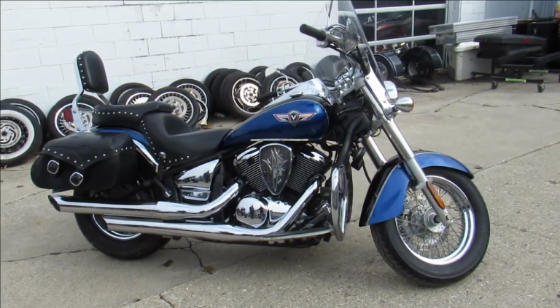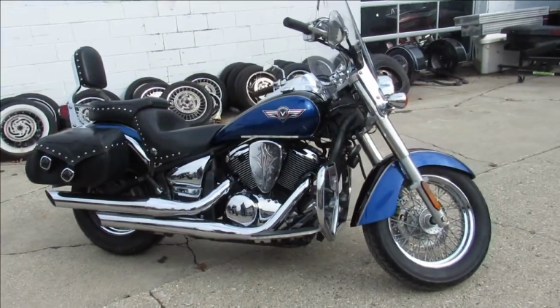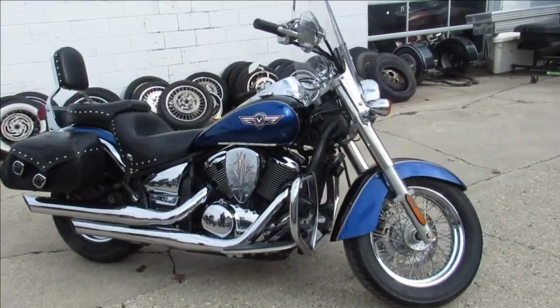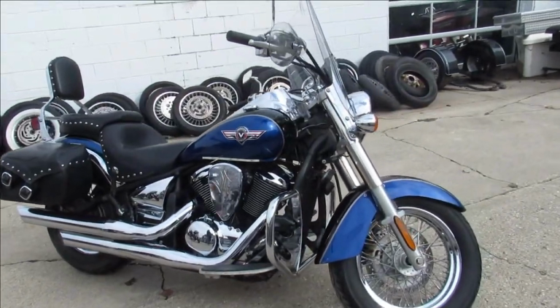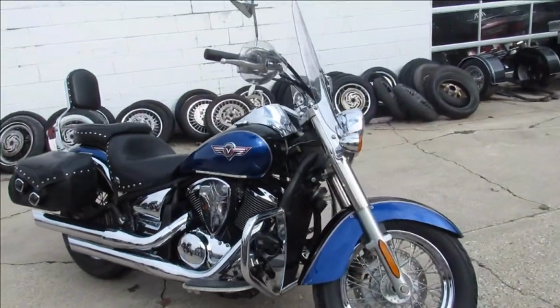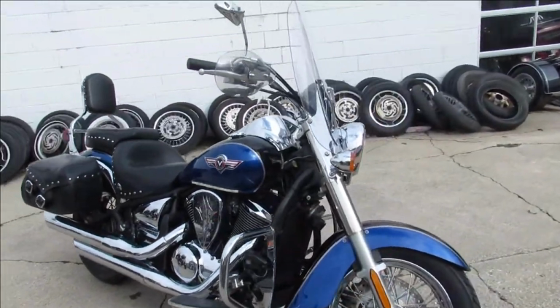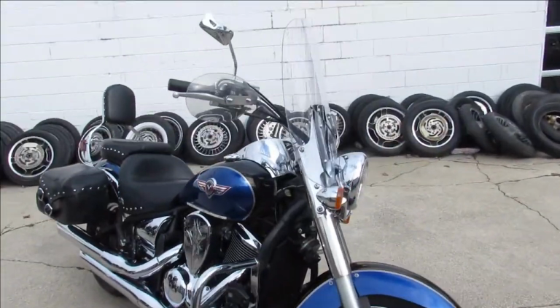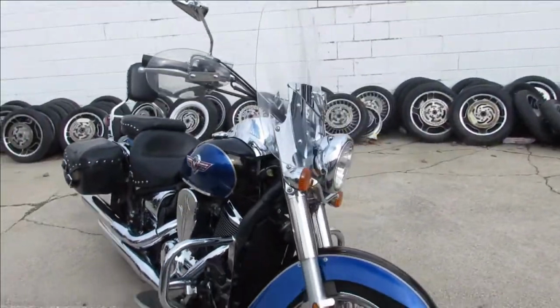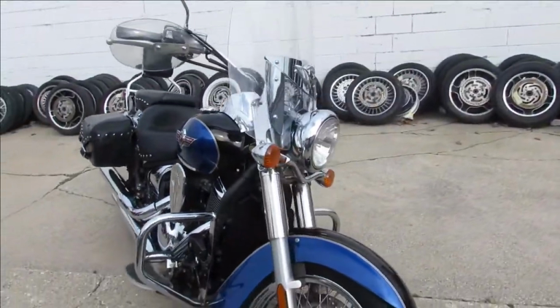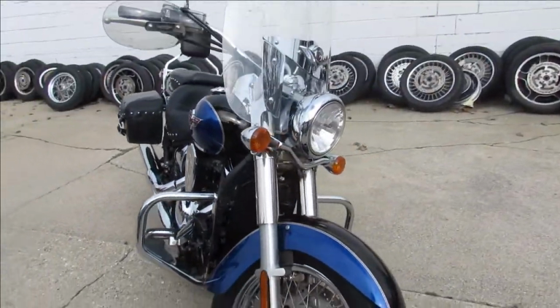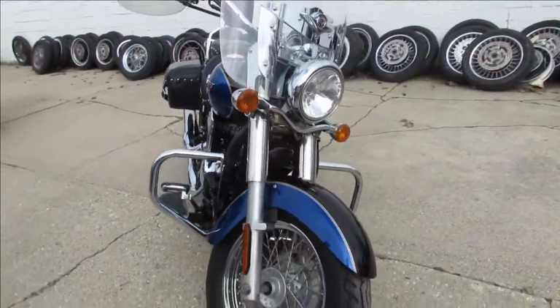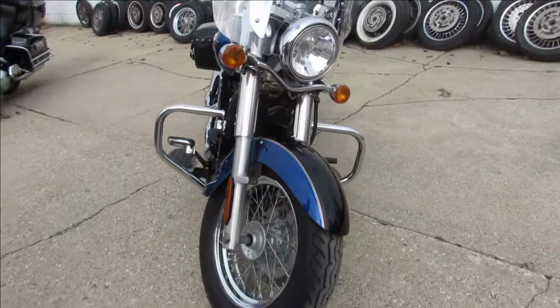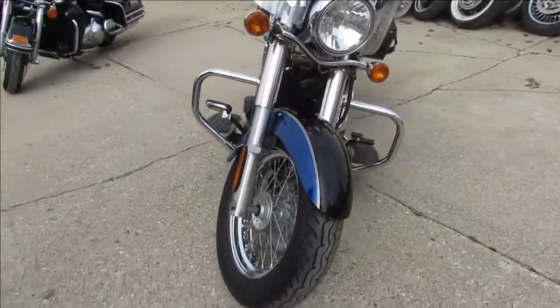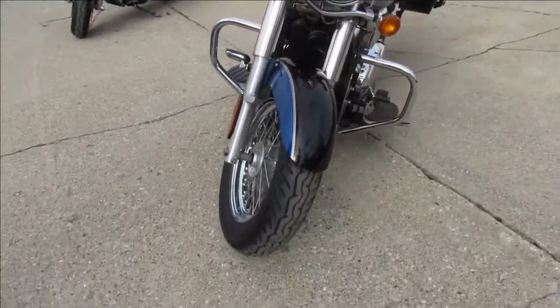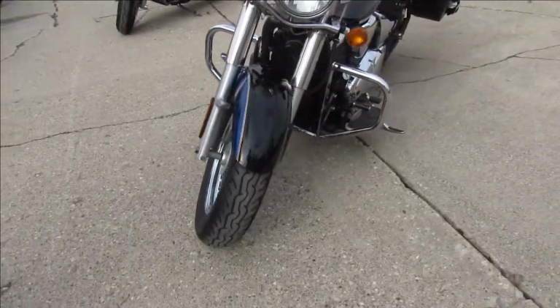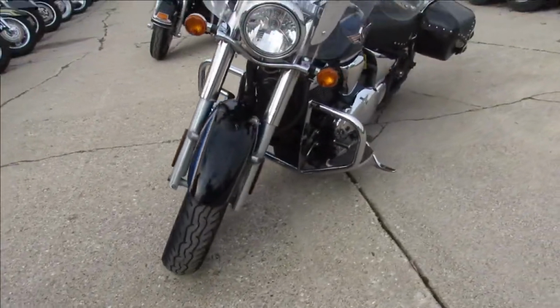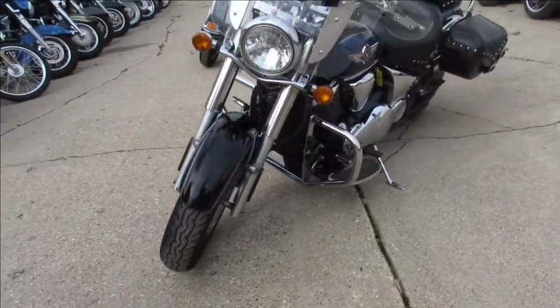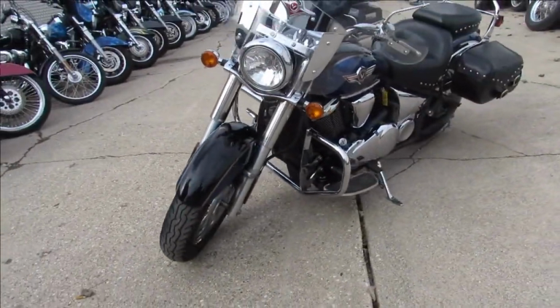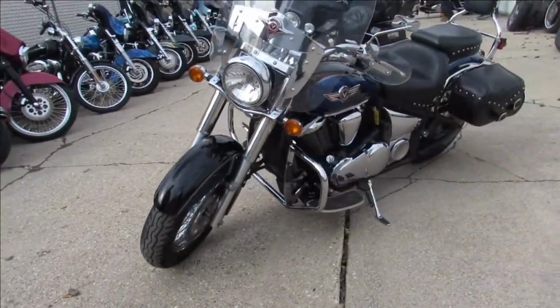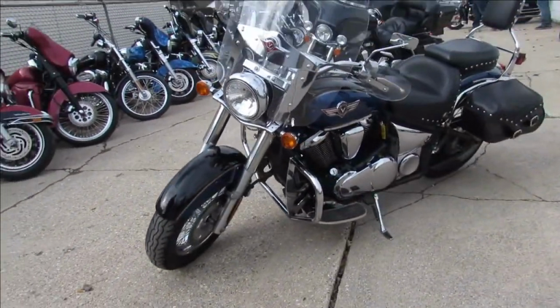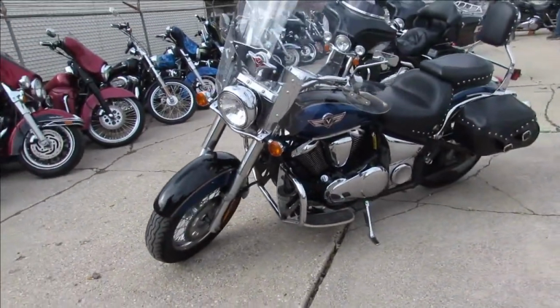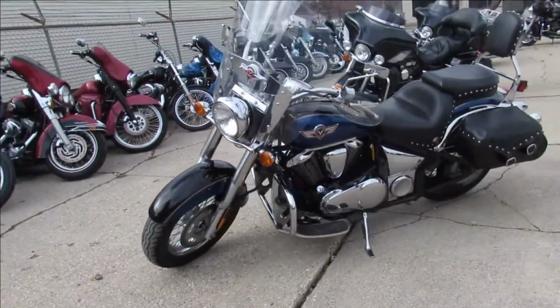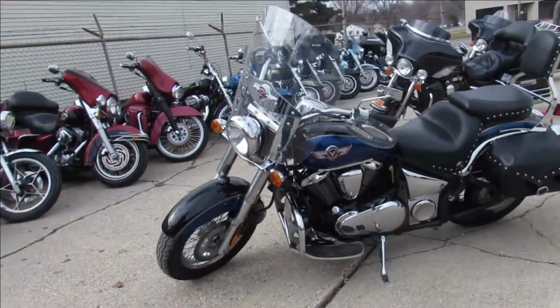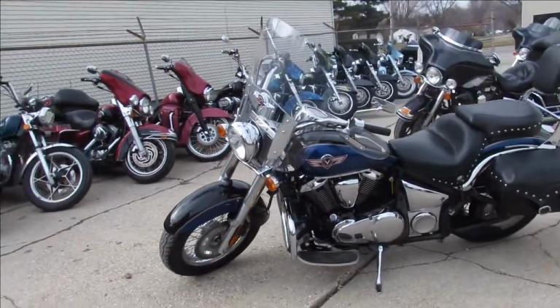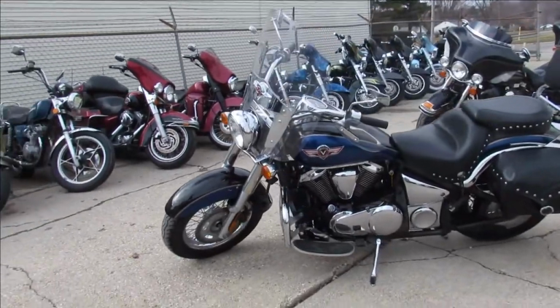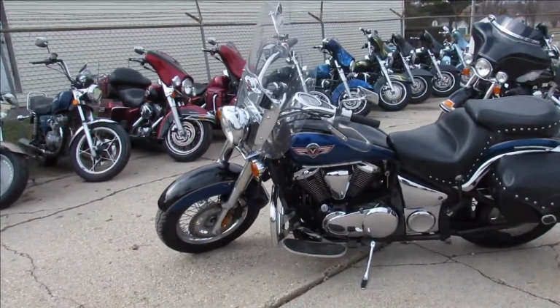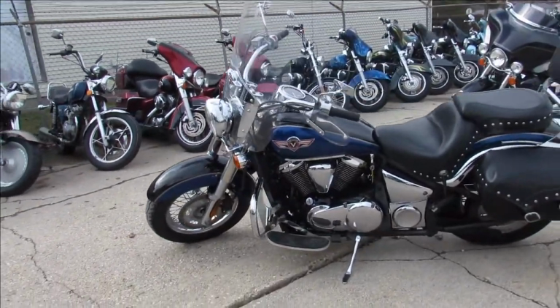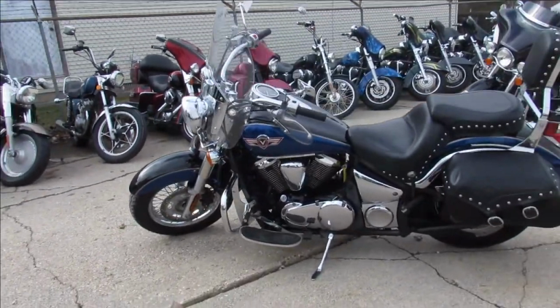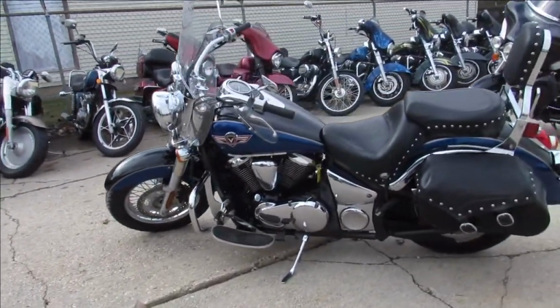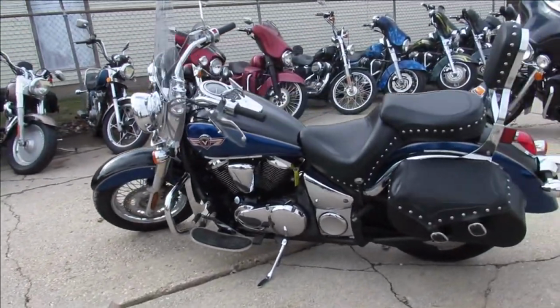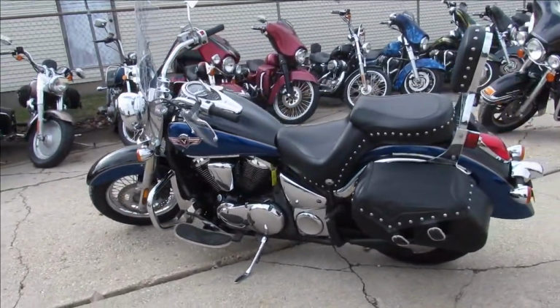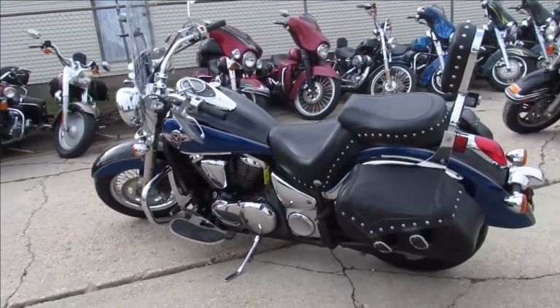Hey guys, ApprovalPowerSports.com here doing some videos on some used bikes we just got in. We've got over 350 used bikes in the showrooms — Street Glides, Ultra Classics, Road Glides, Jack Cruisers, Honda Gold Wings, Trikes, all kinds of stuff. Give us a call if you're looking for anything, we'll try to hunt it down for you.